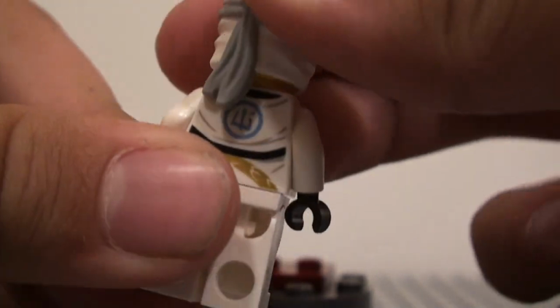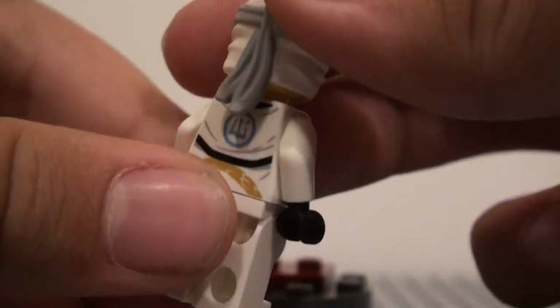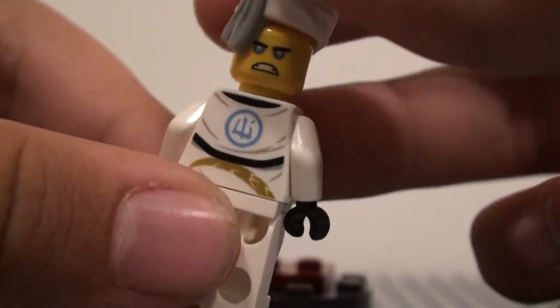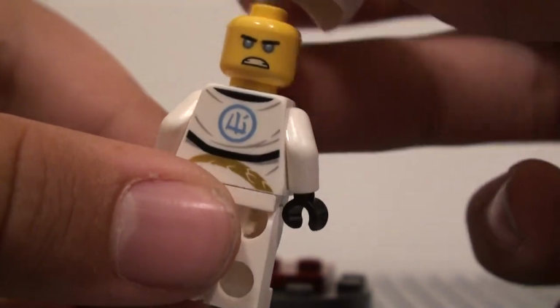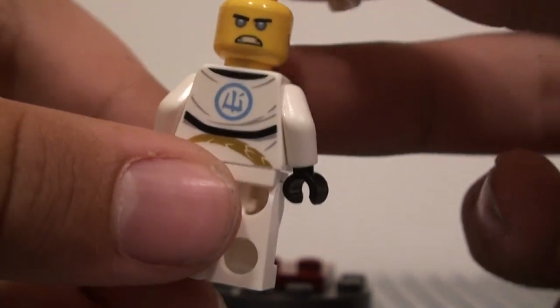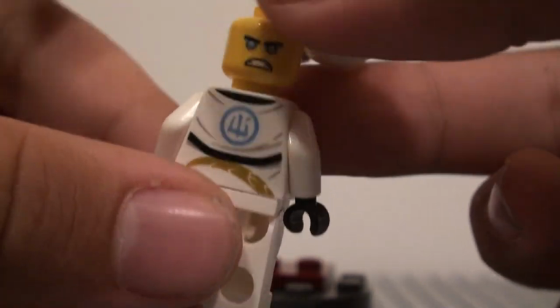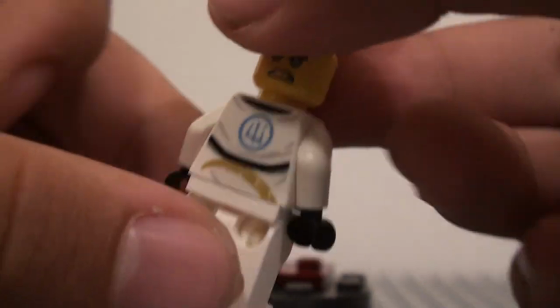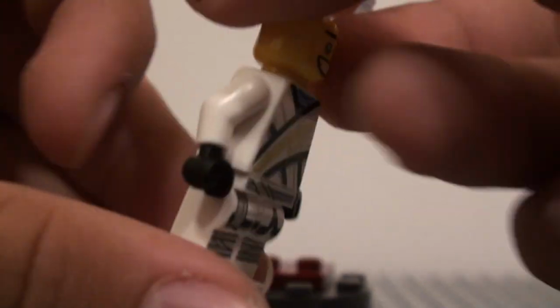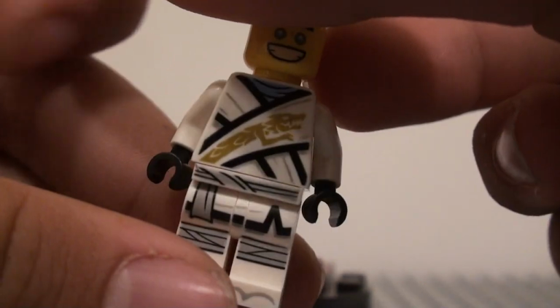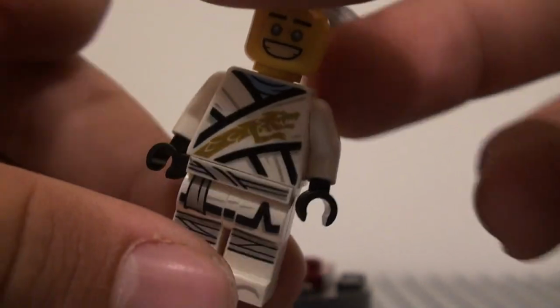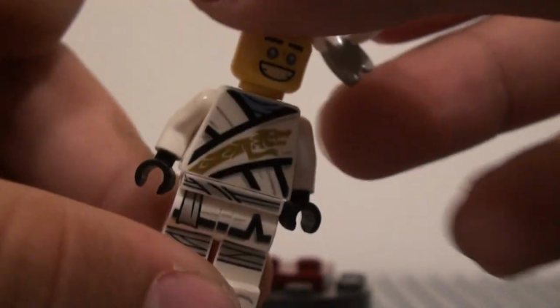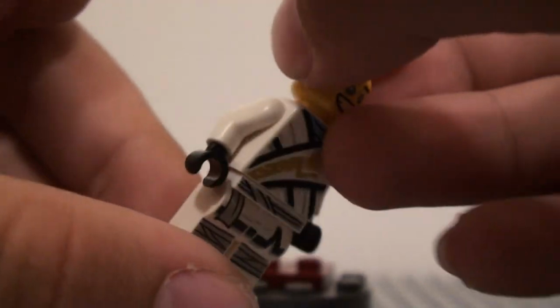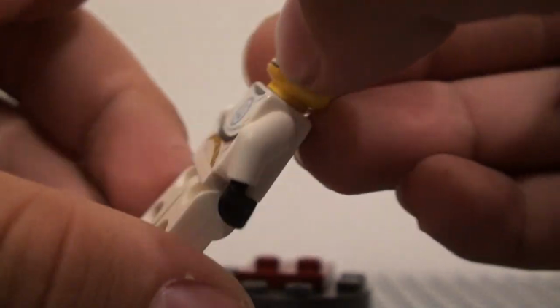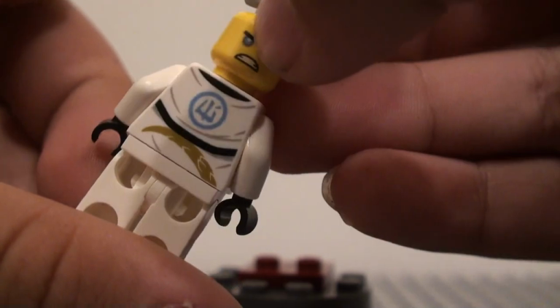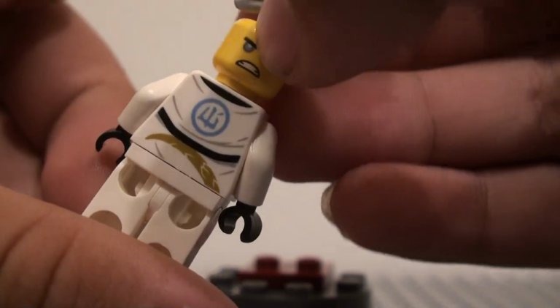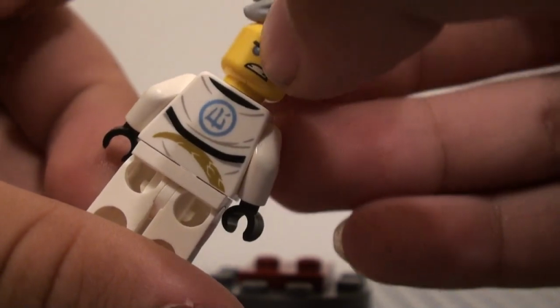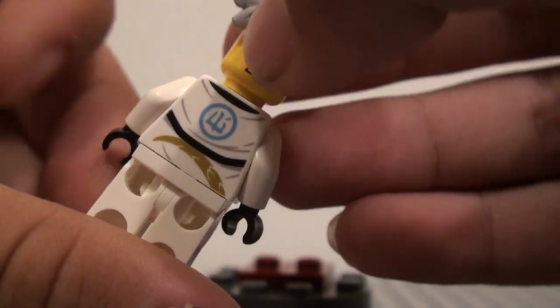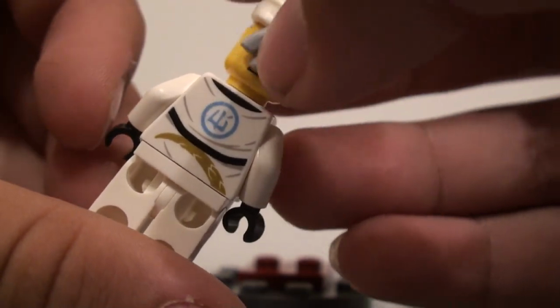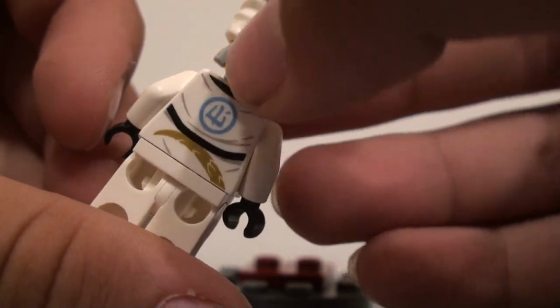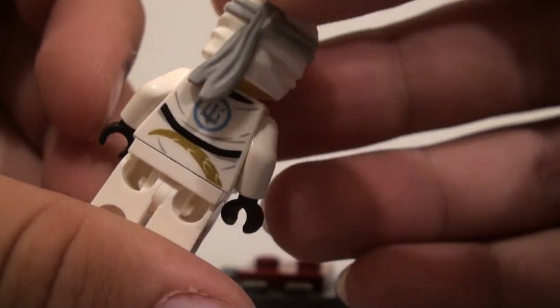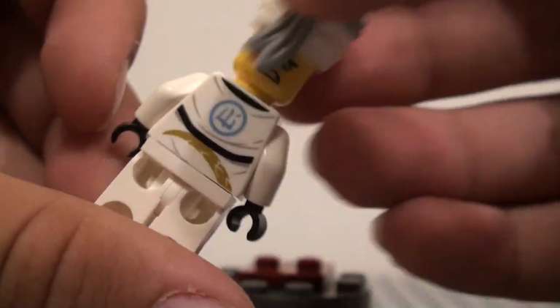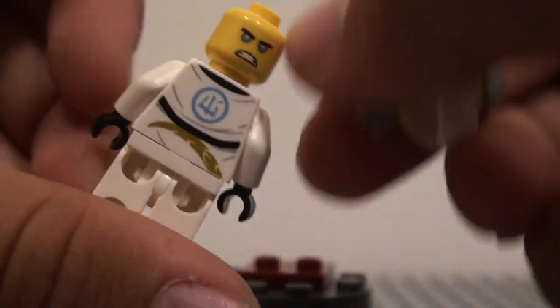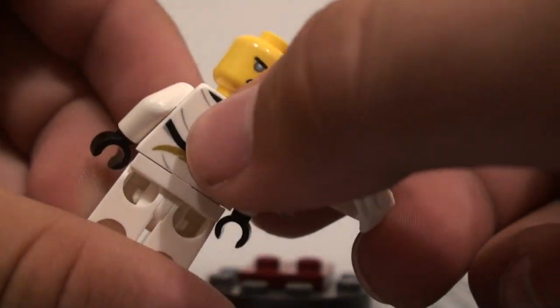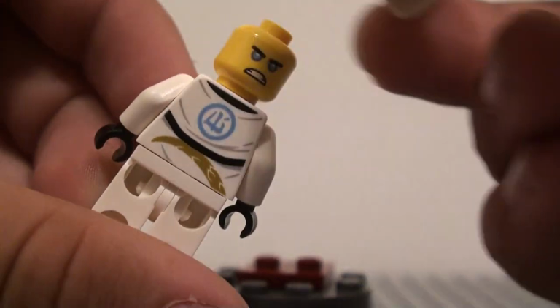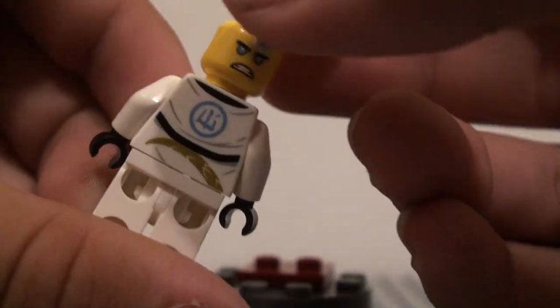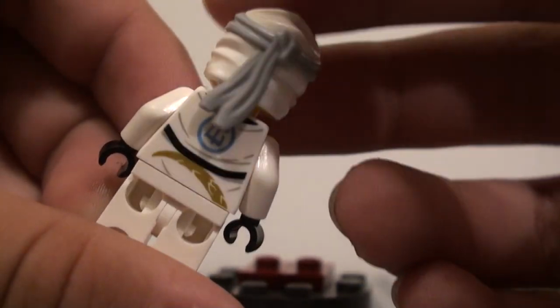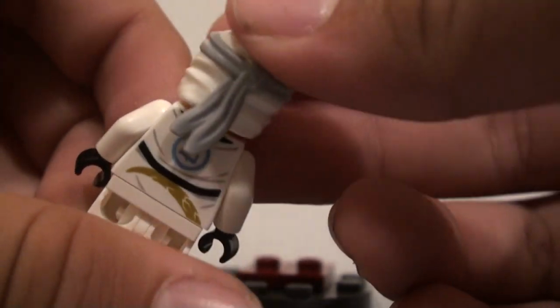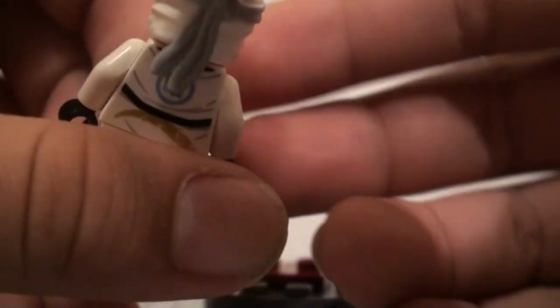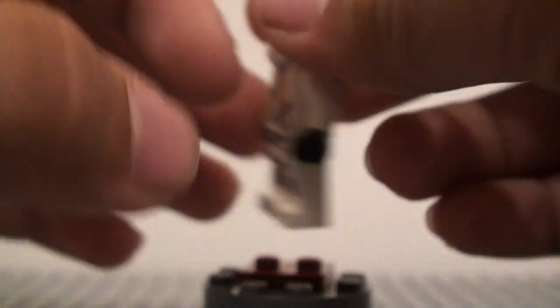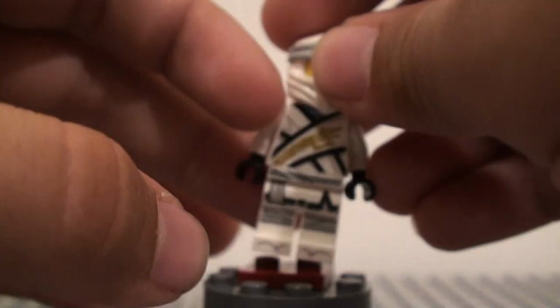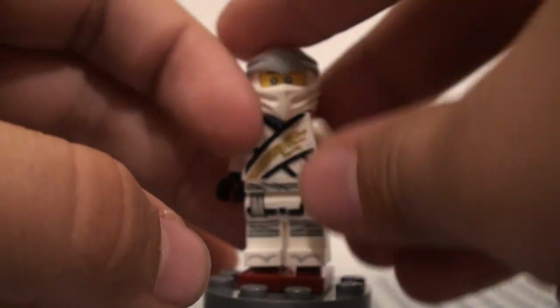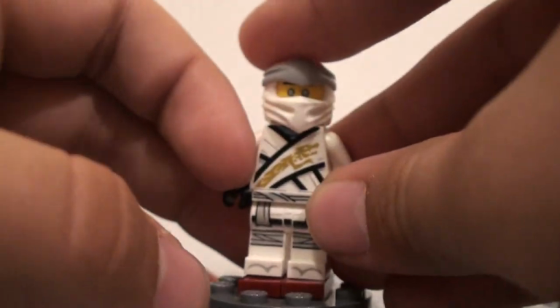The dragon printing also continues from here onto the back as well, which I think looks pretty cool. They have his logo back there, and we'll put that hood back on now.